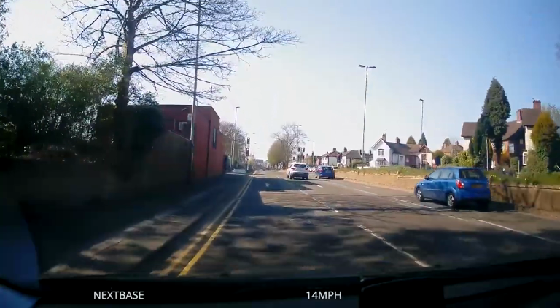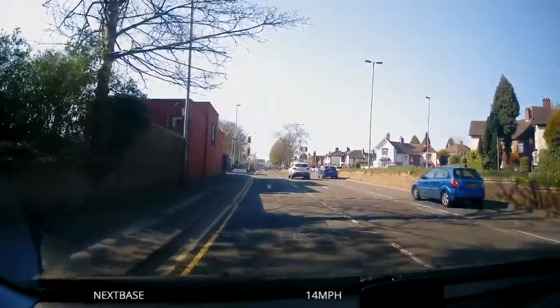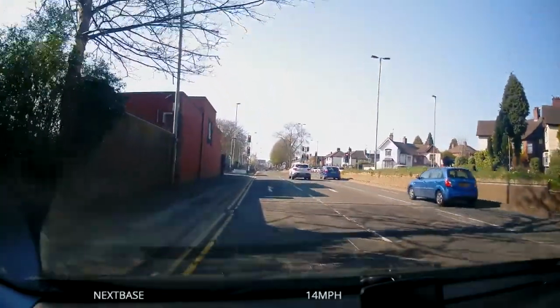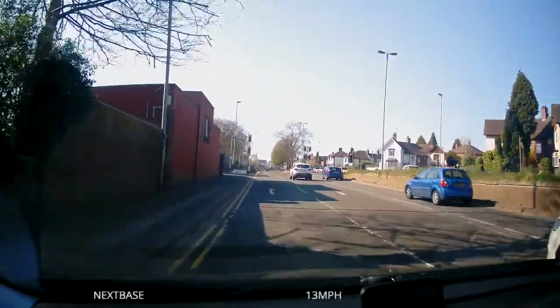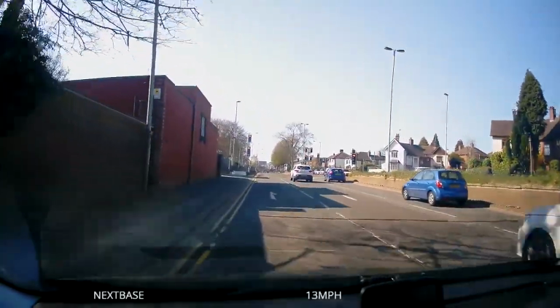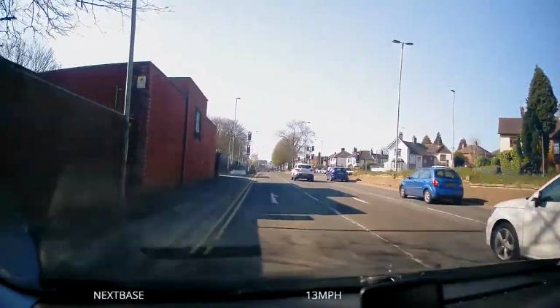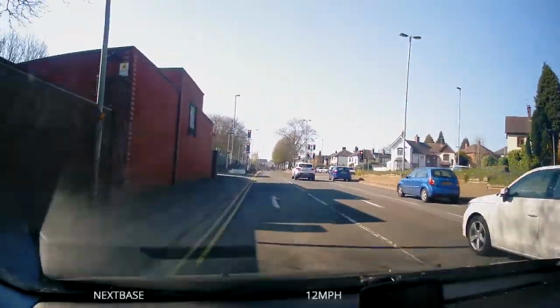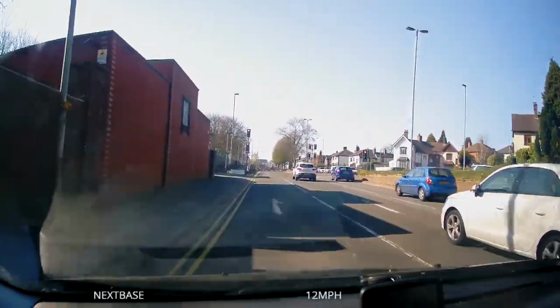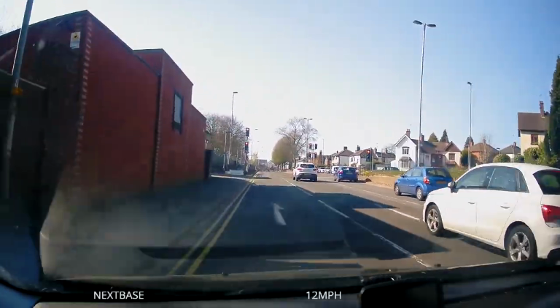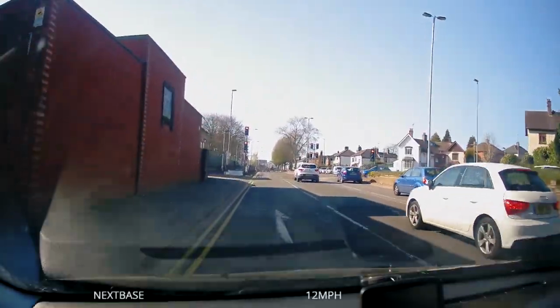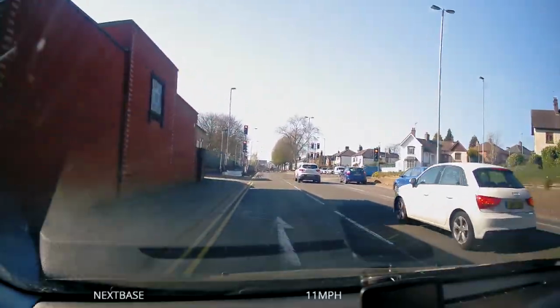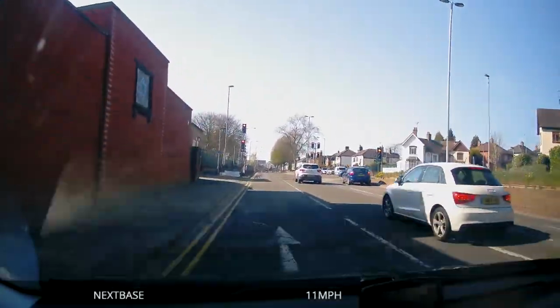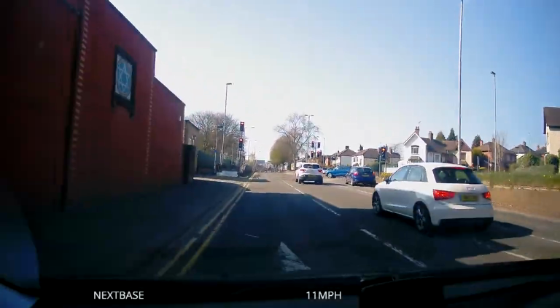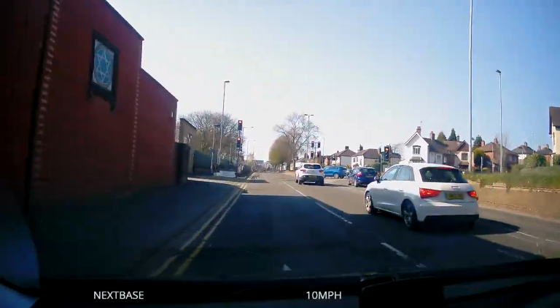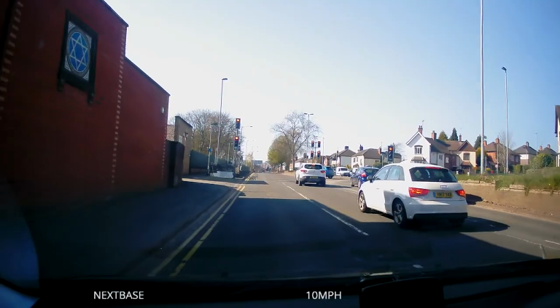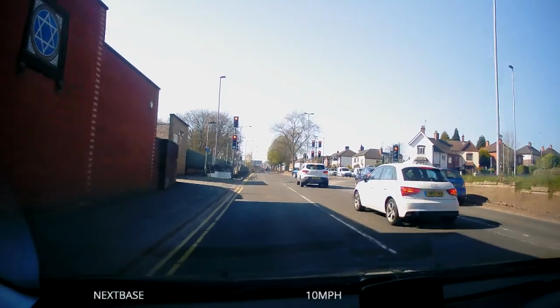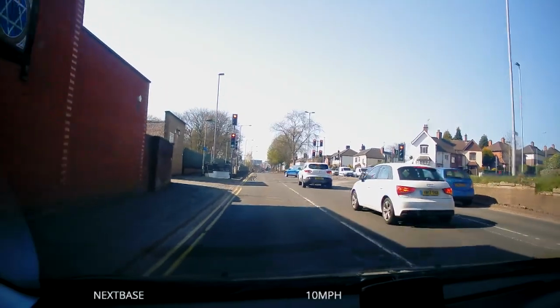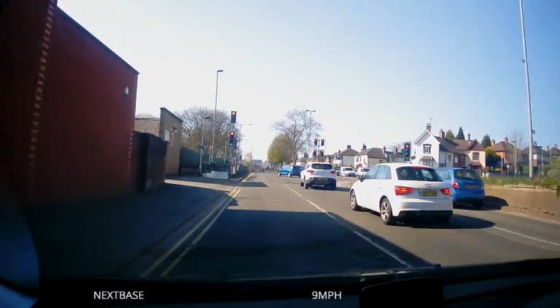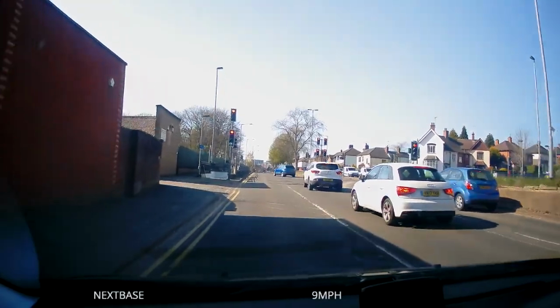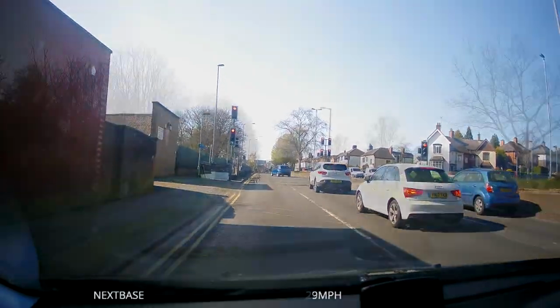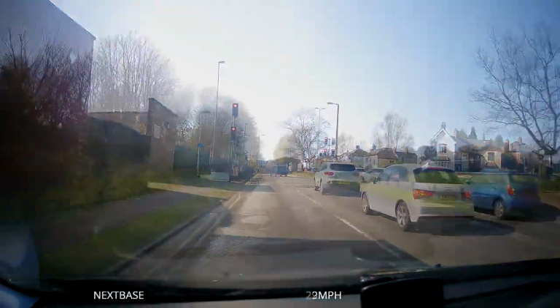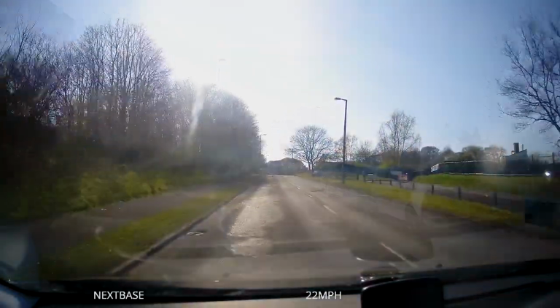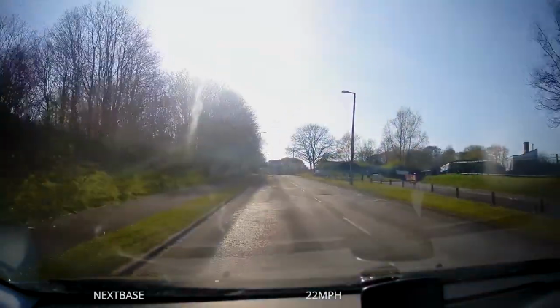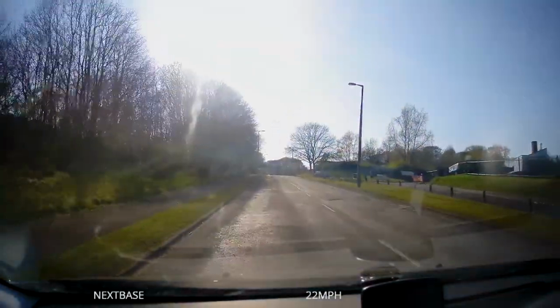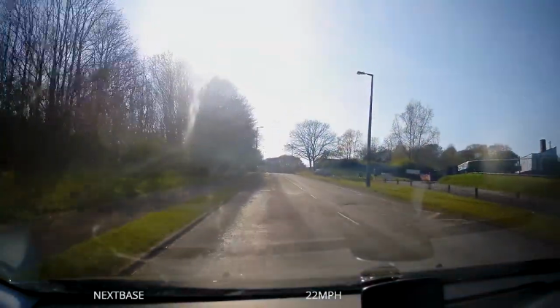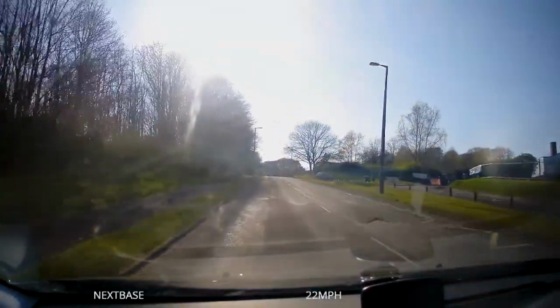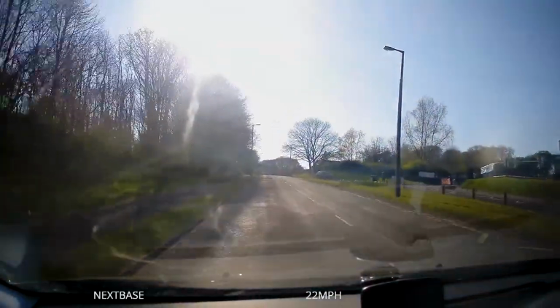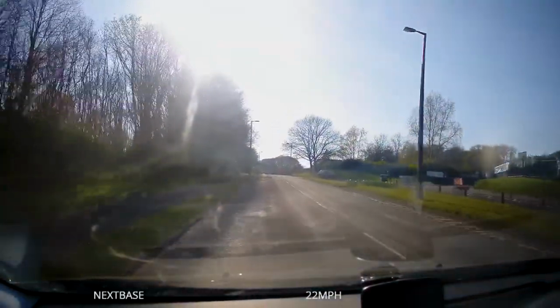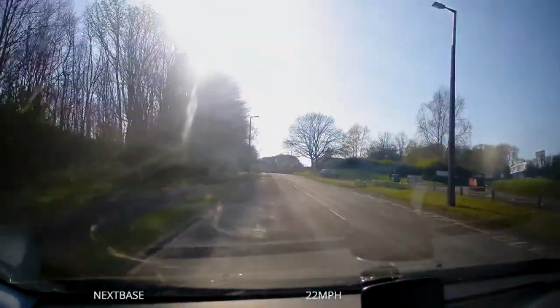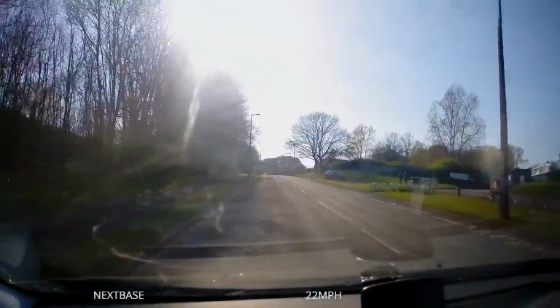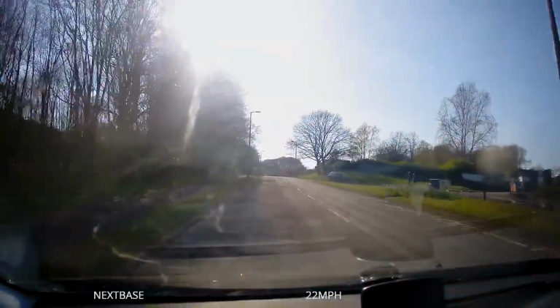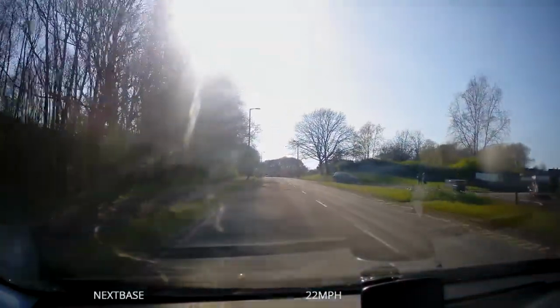Good news for you — the examiner will not ask you to do an emergency stop in a place like this. Instead, if you are asked to do an emergency stop, it will be on a road similar to this.